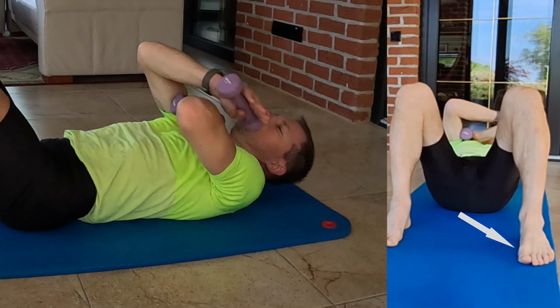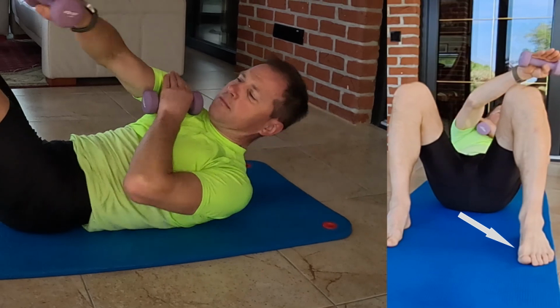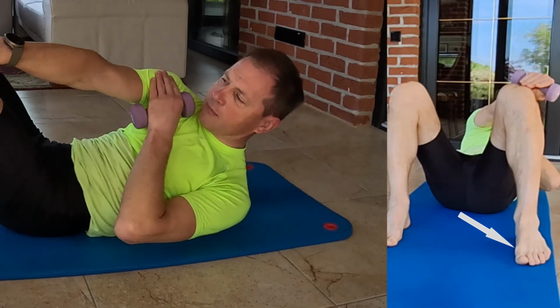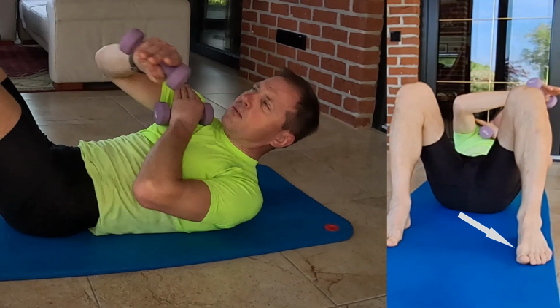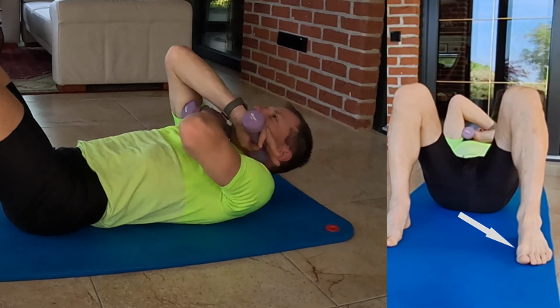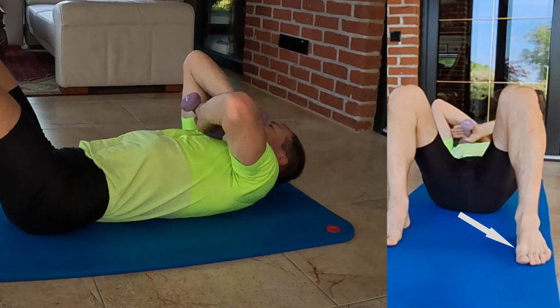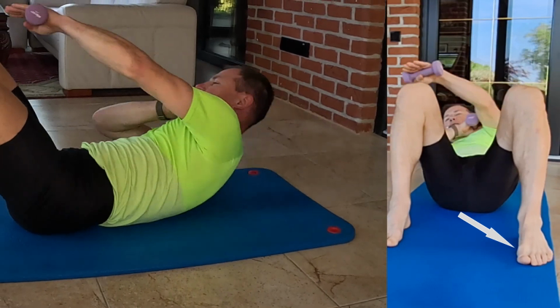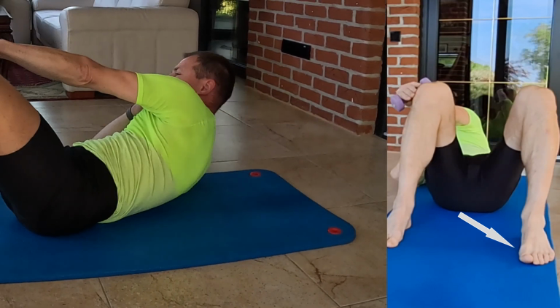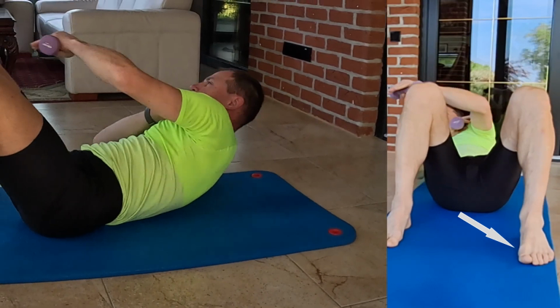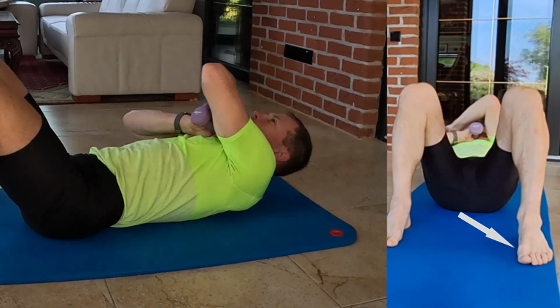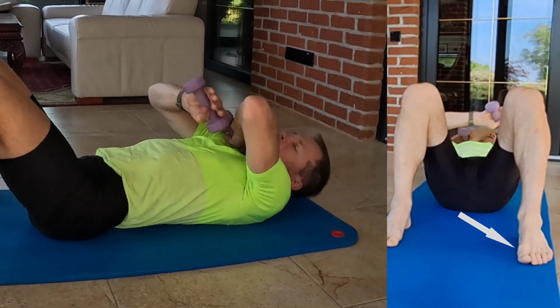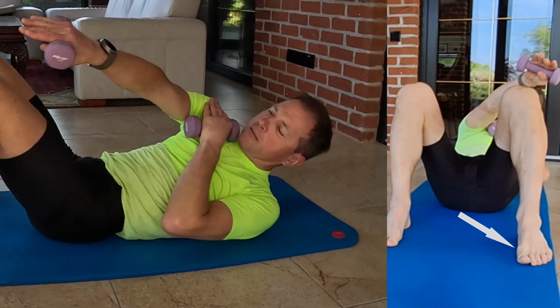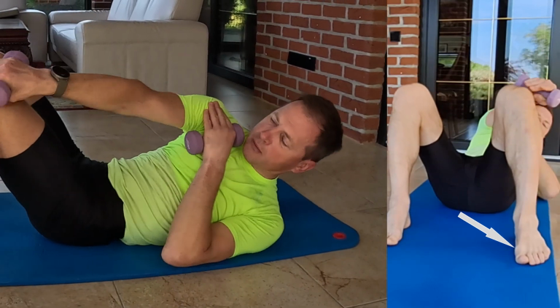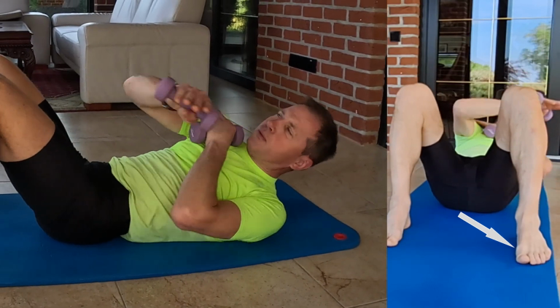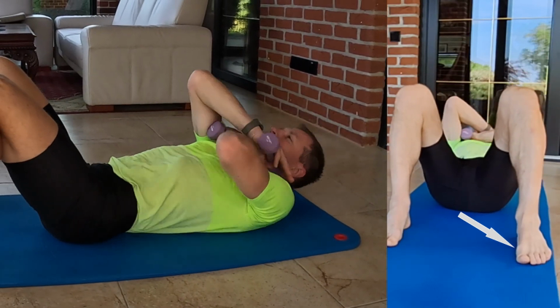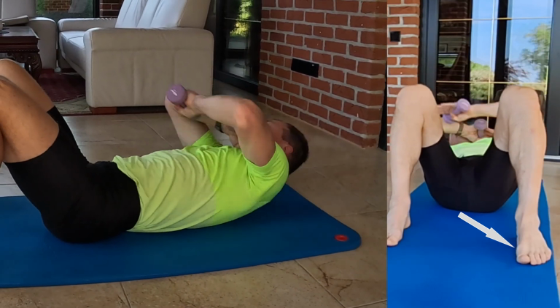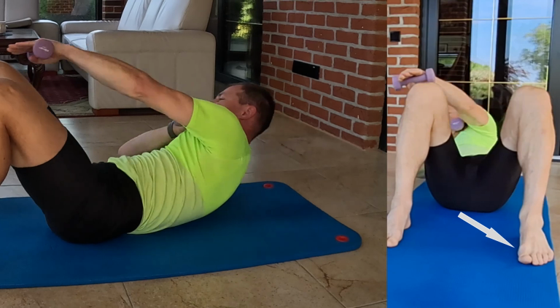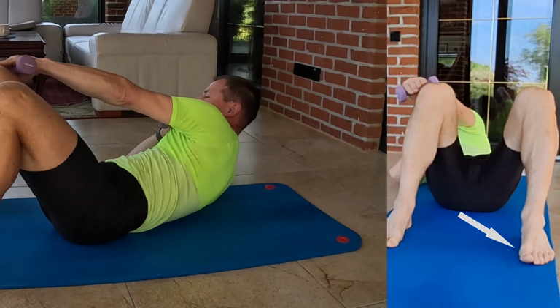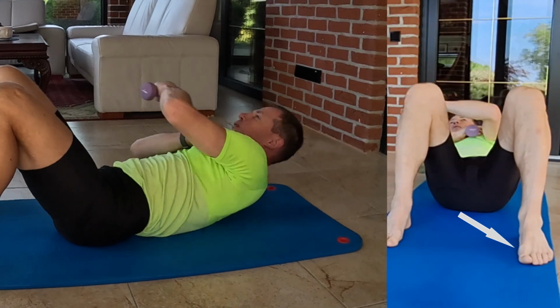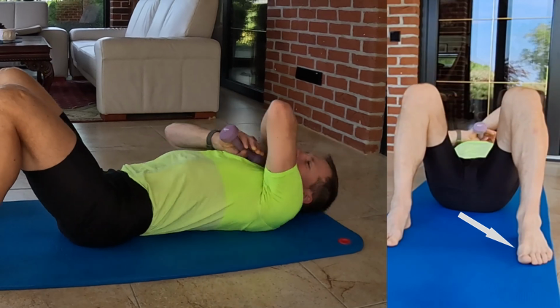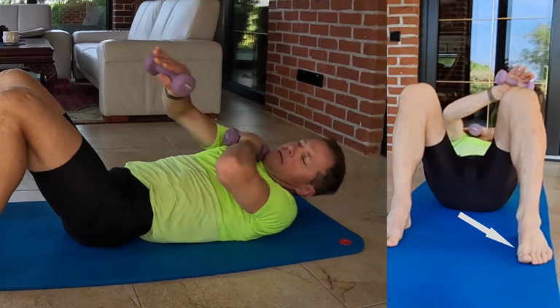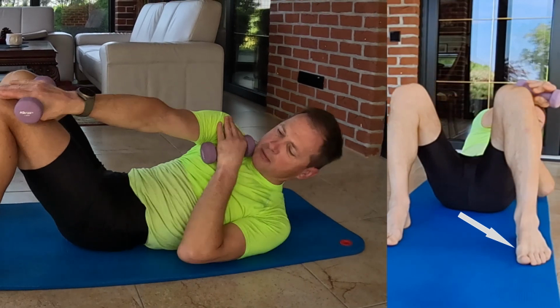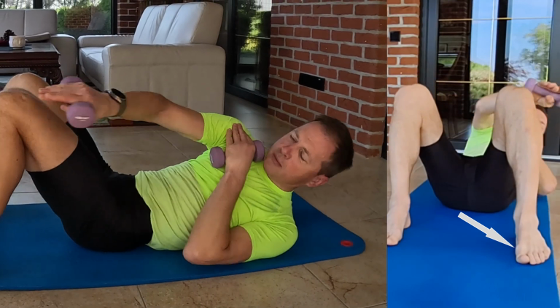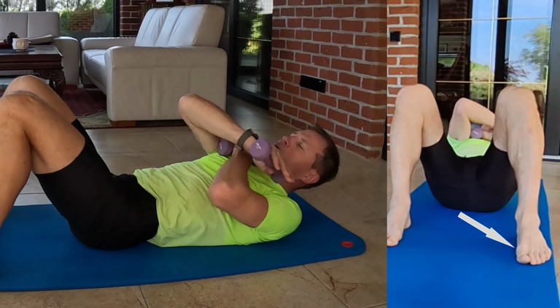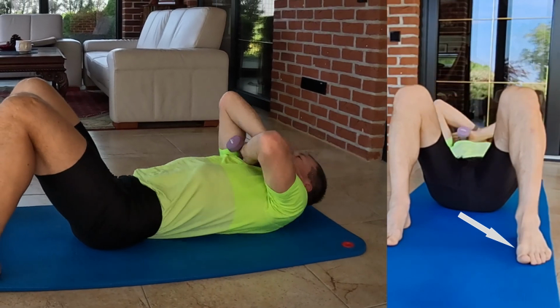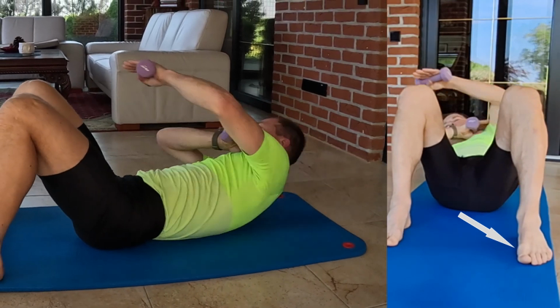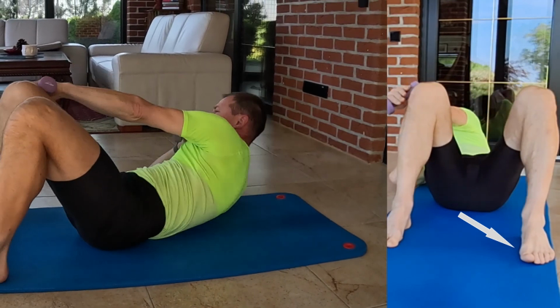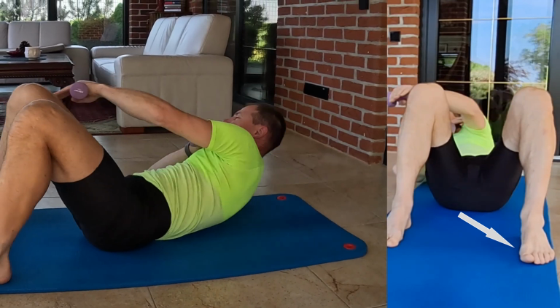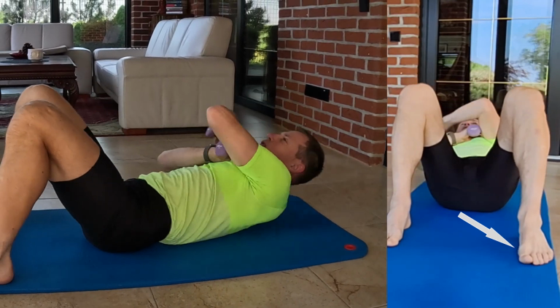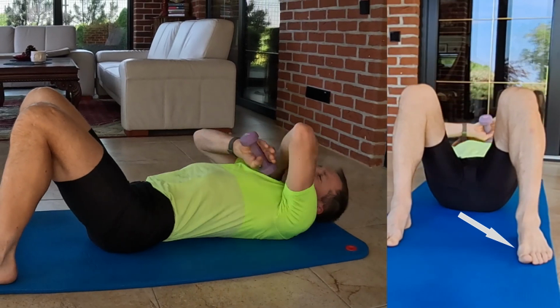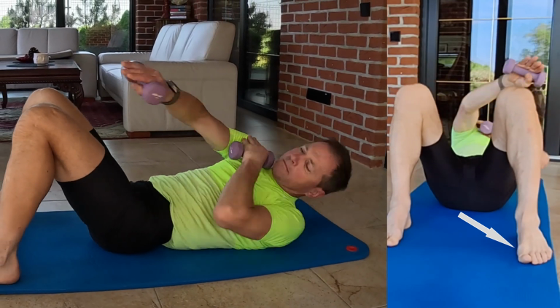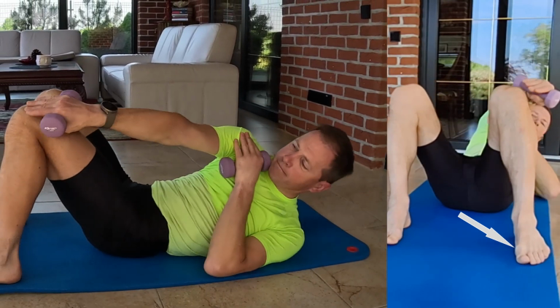Lie on your back with your knees bent, feet flat and planted on the ground. Hold a small dumbbell in each hand, crossing your arms over your chest with your palms on your shoulders.